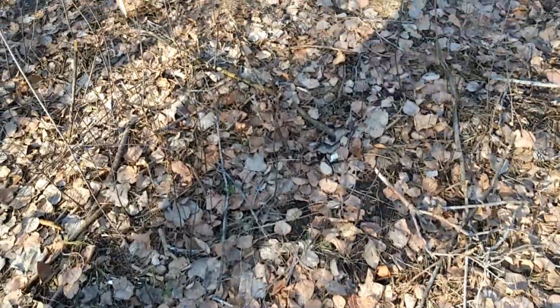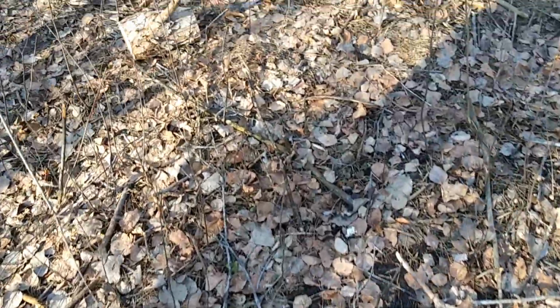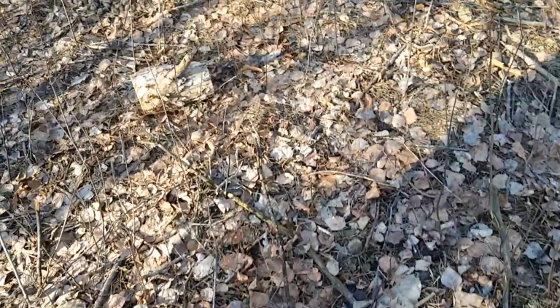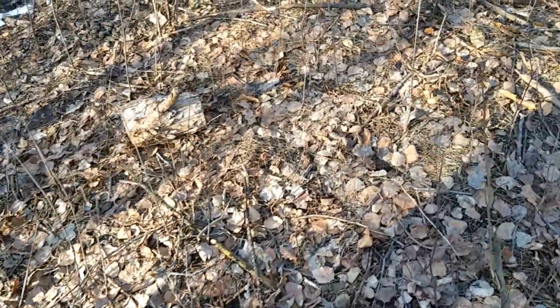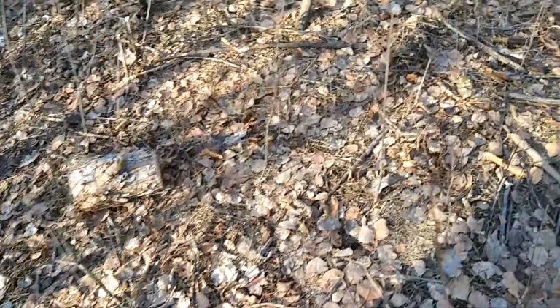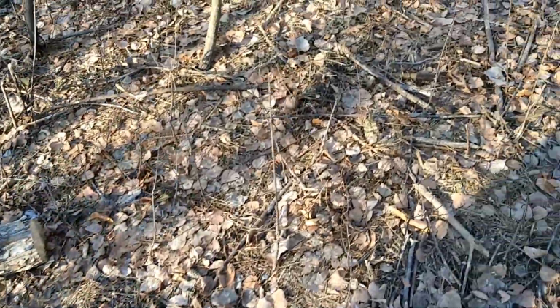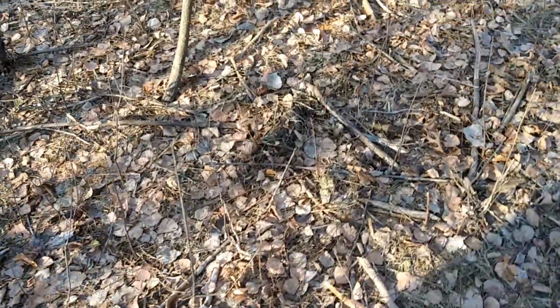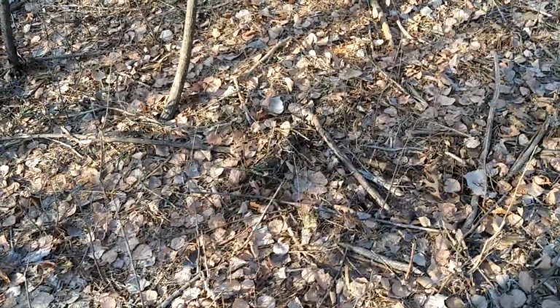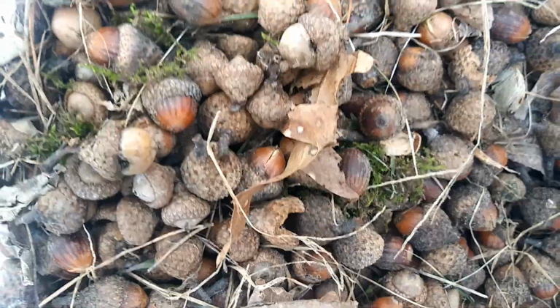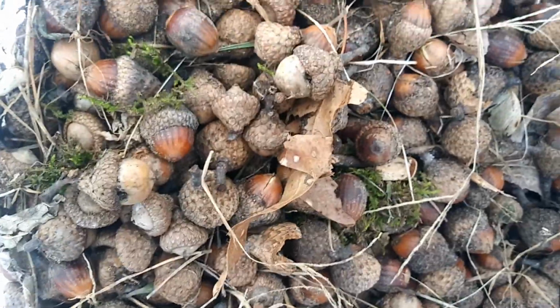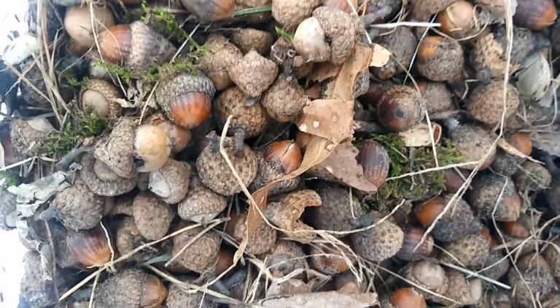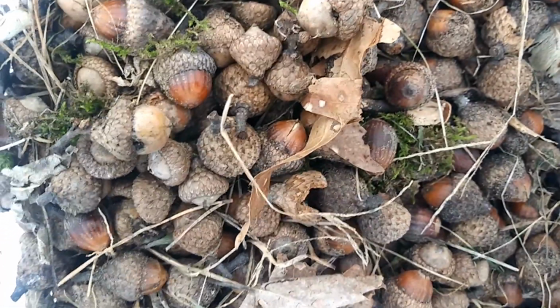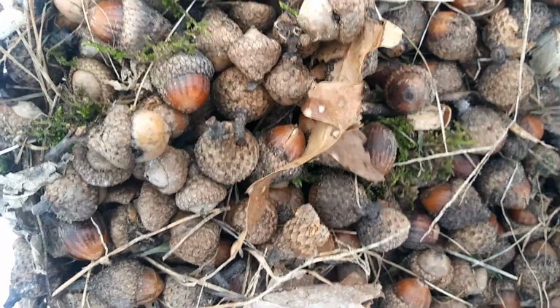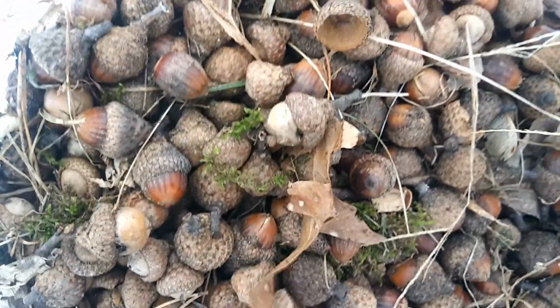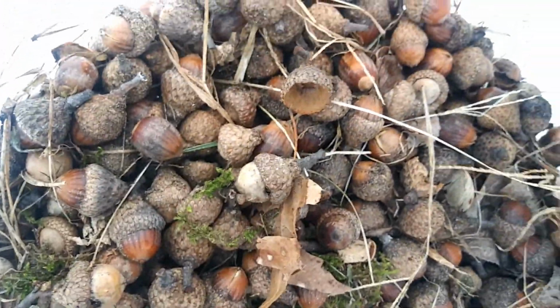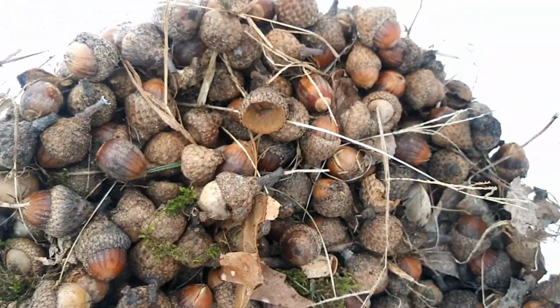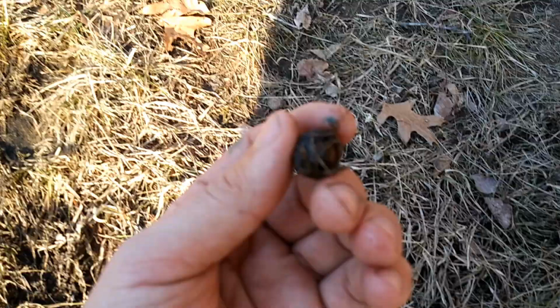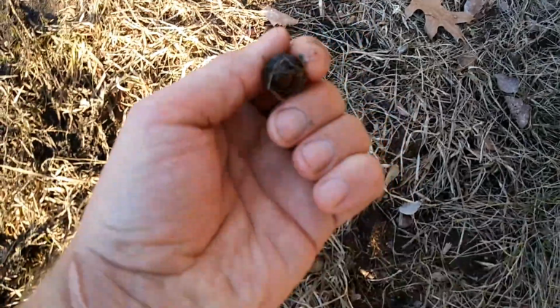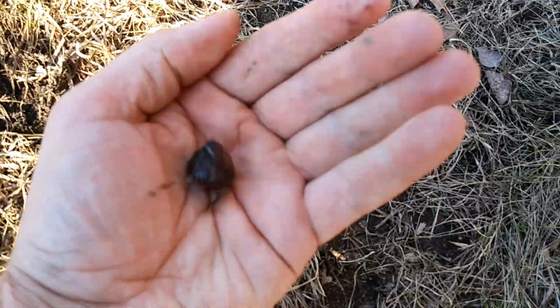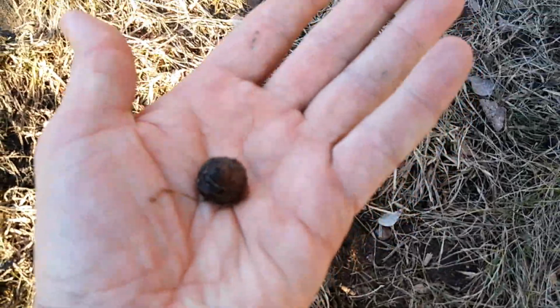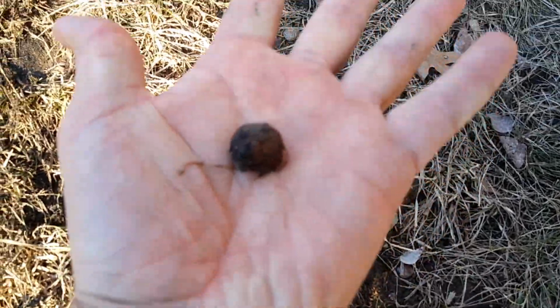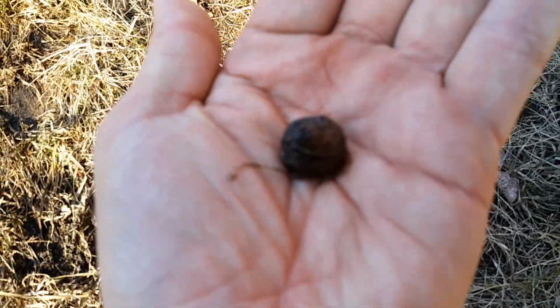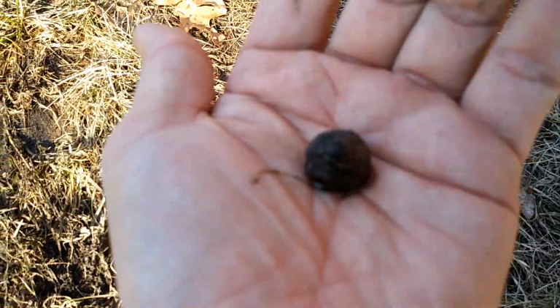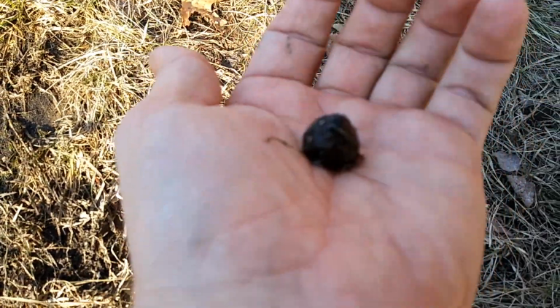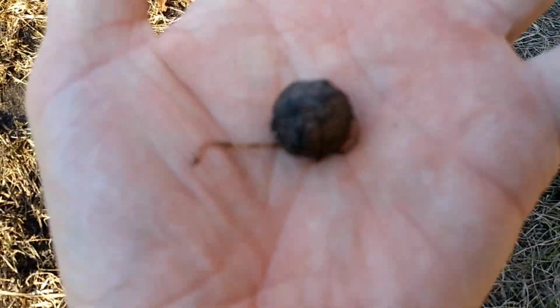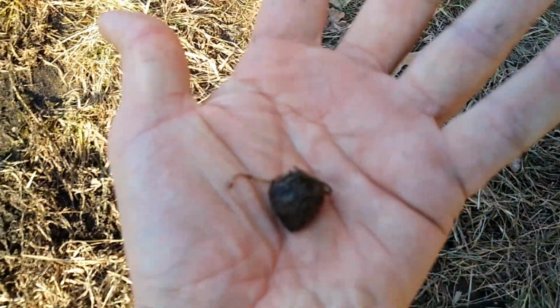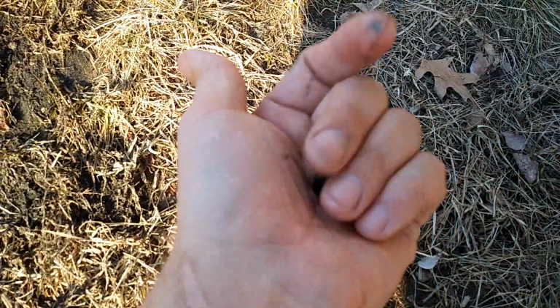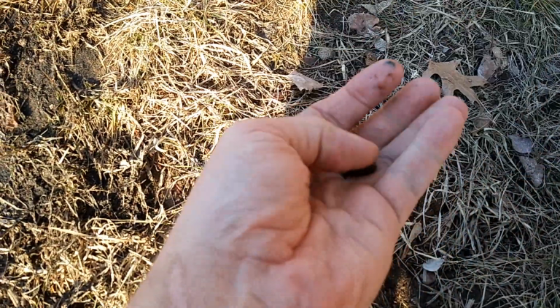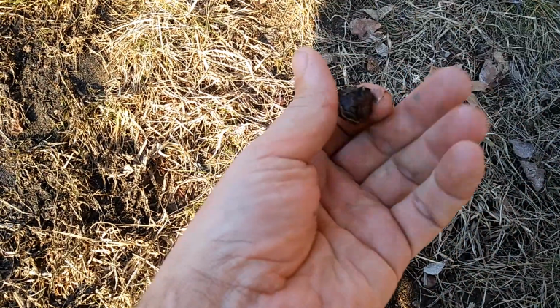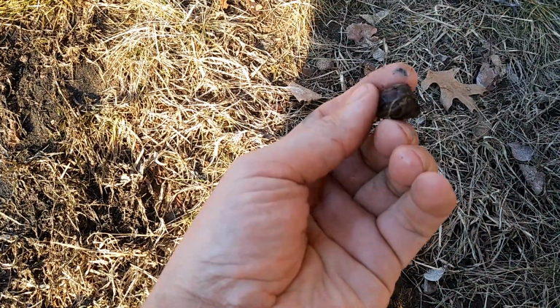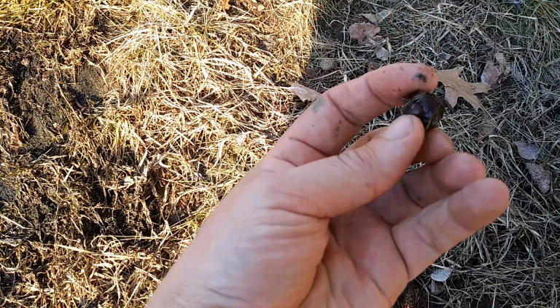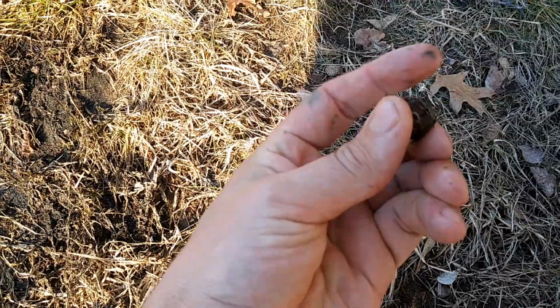What you do is you check them. Some are cracked — if they're cracked, throw them out. If they have a hole in them, usually it's some kind of a maggot in it. But for the most part, all of them will be perfect in my neck of the woods.